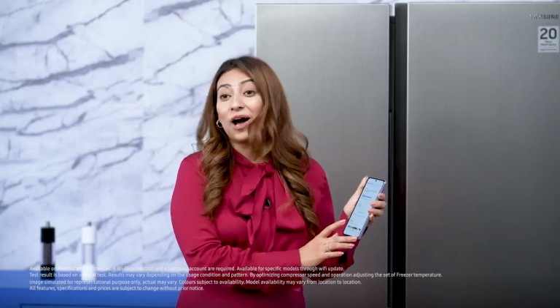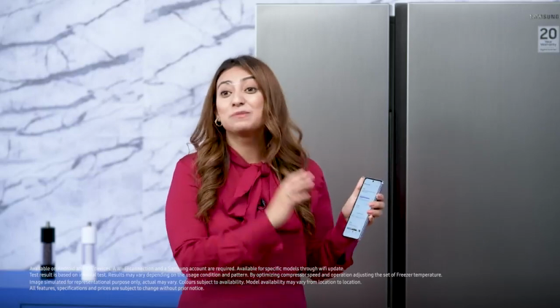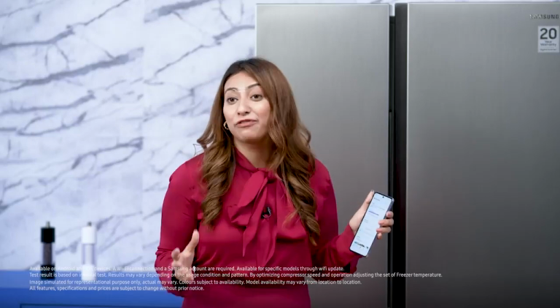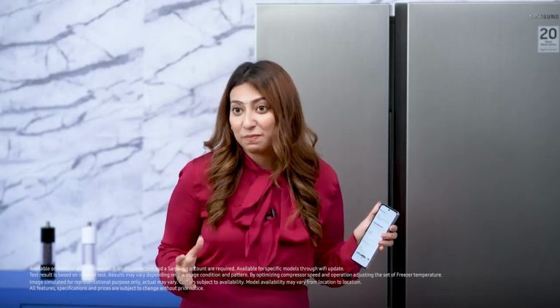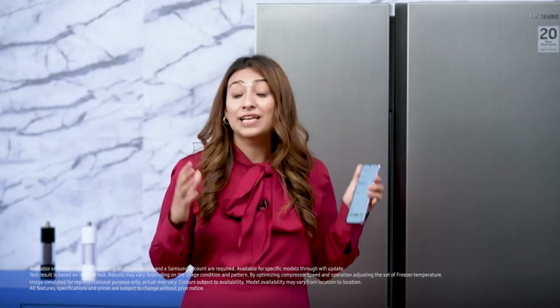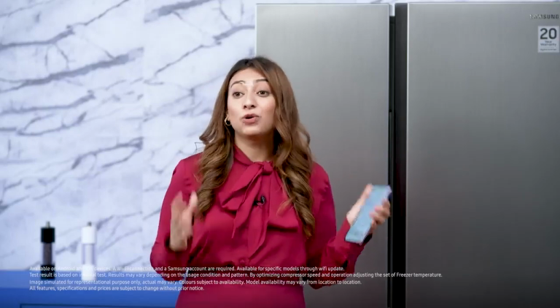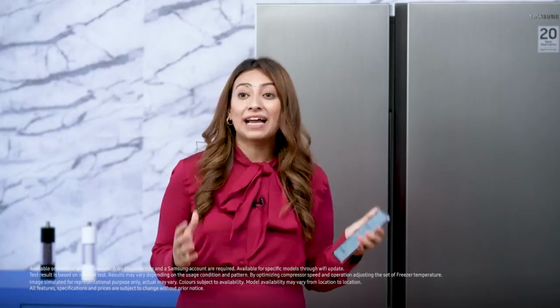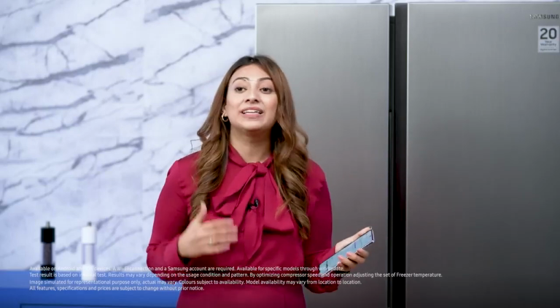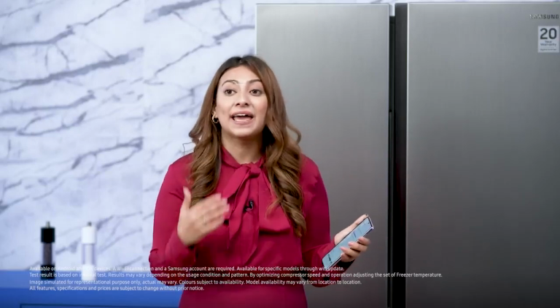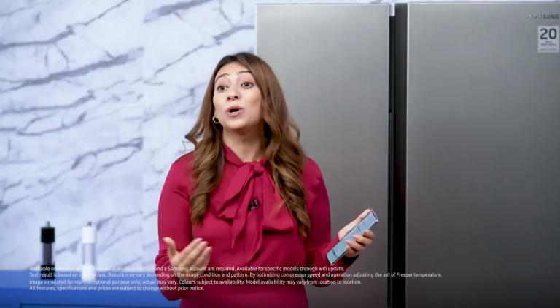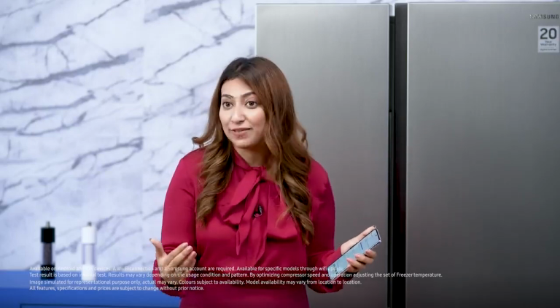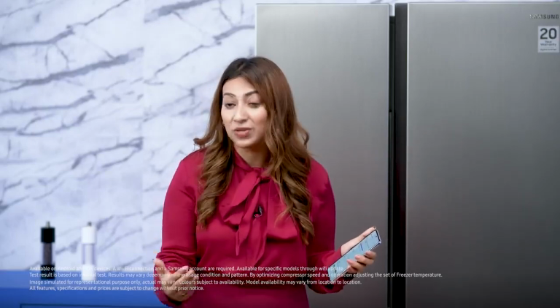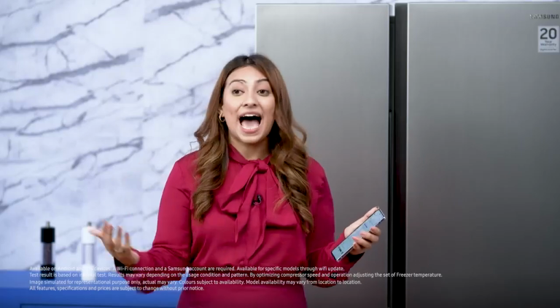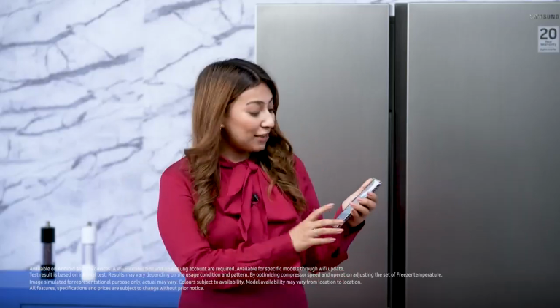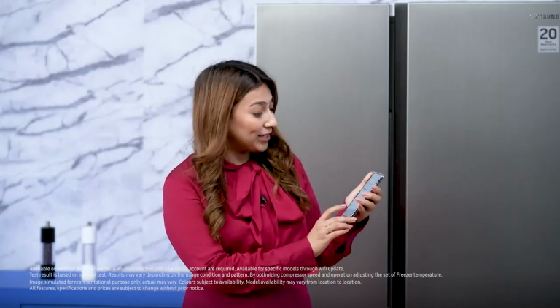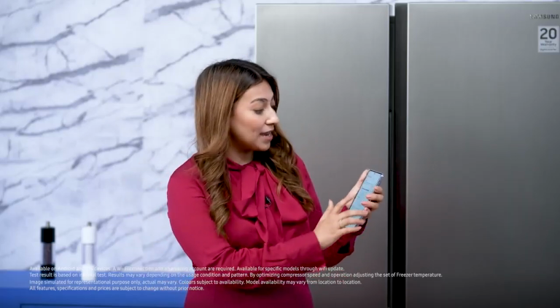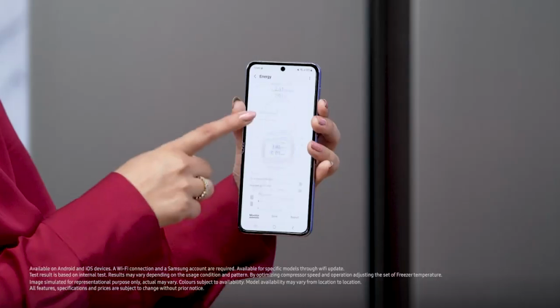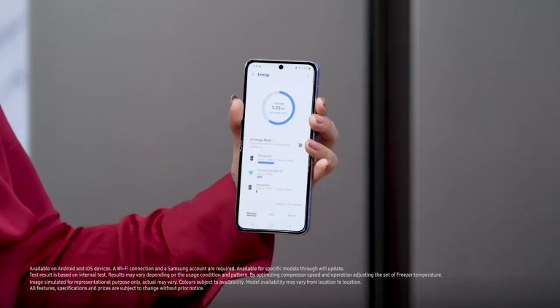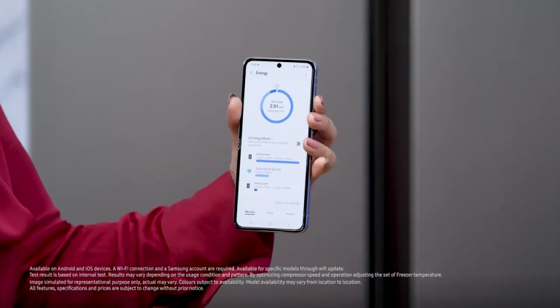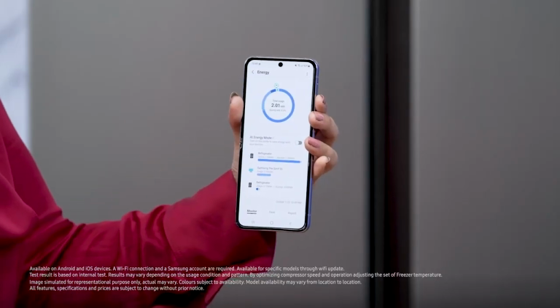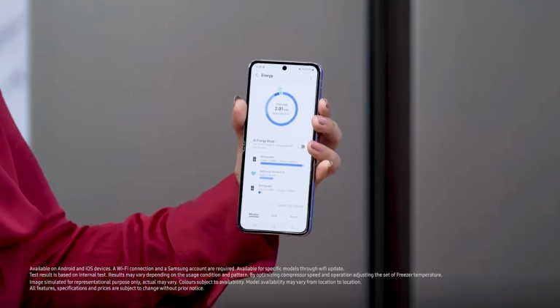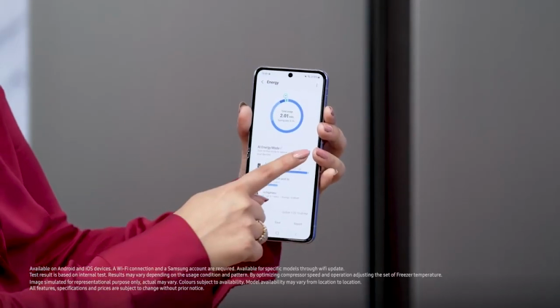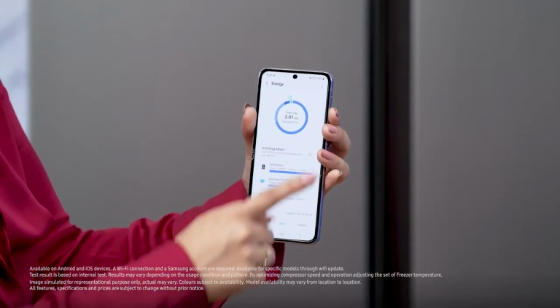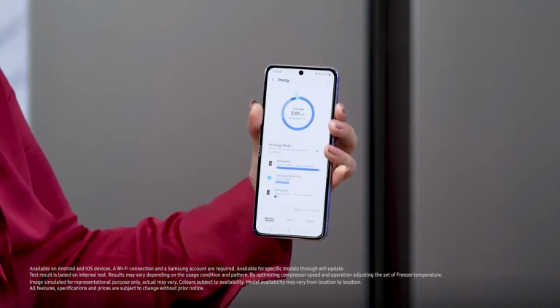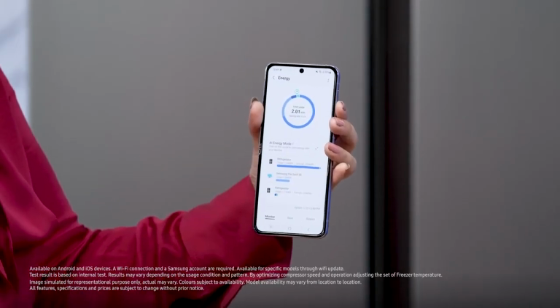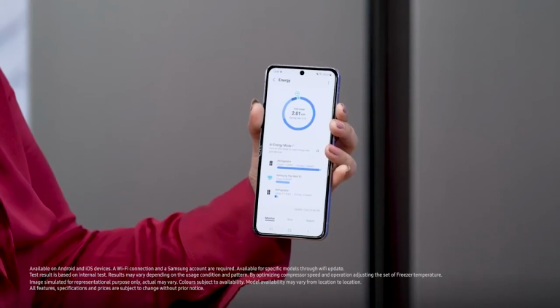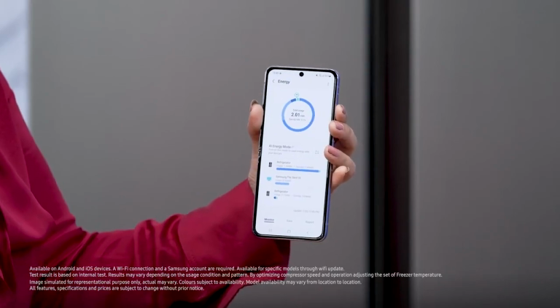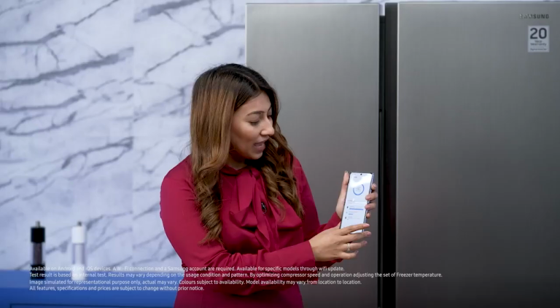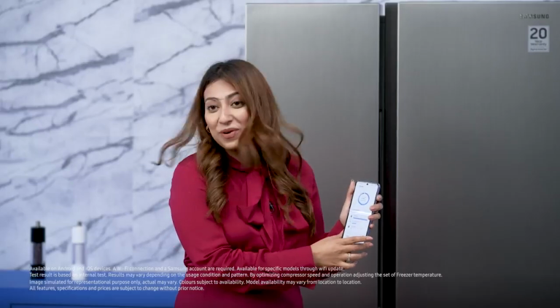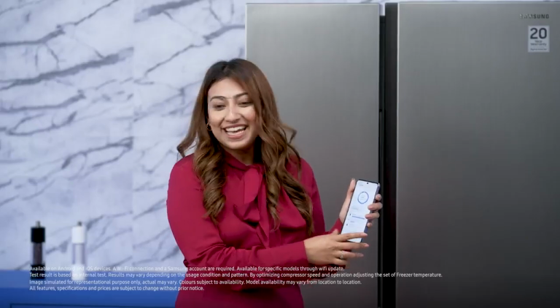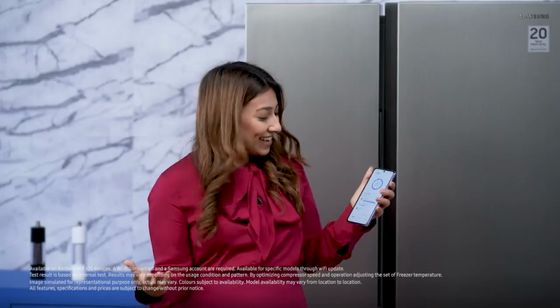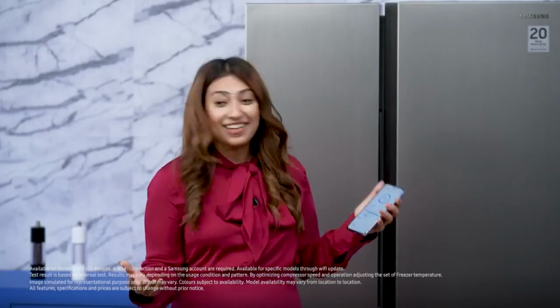Now comes my favorite part — you can also activate the AI energy savings mode and save up to 10% energy. We're going to go down and here is the AI energy mode. I'm going to switch it on and it is done.